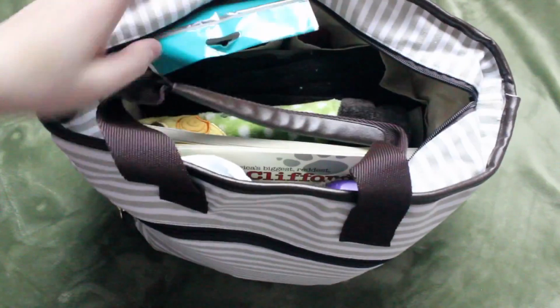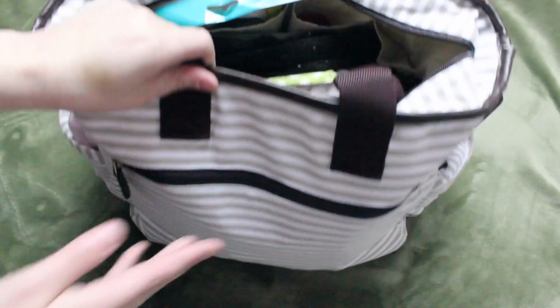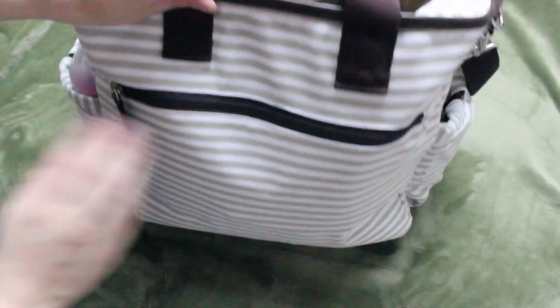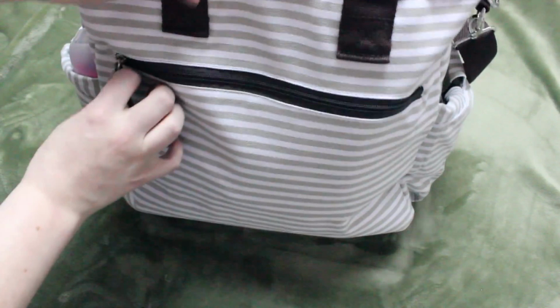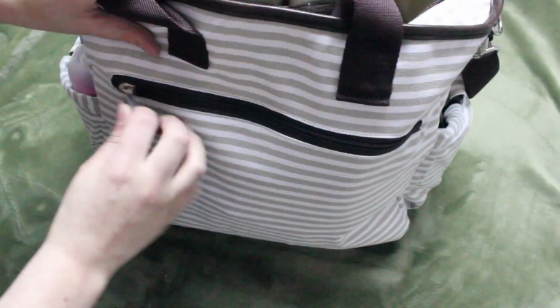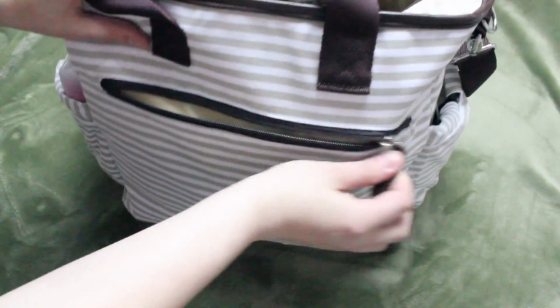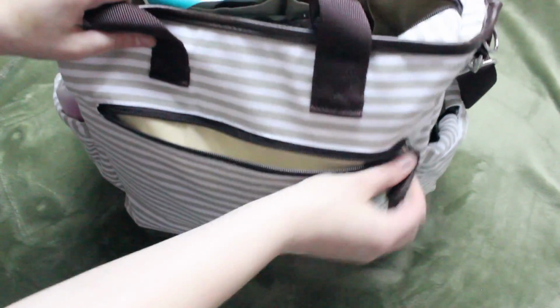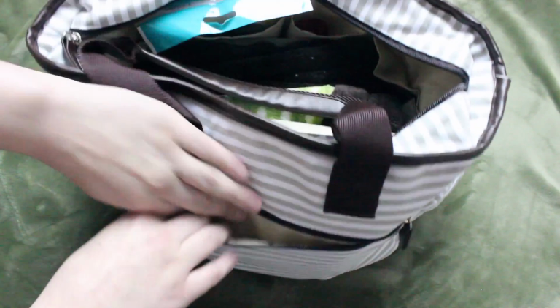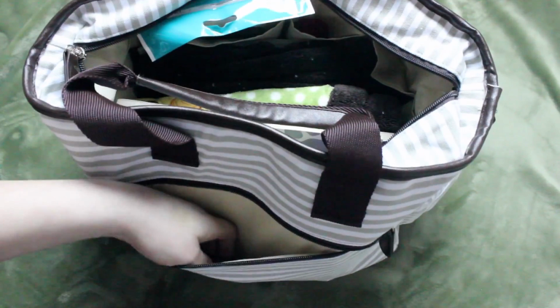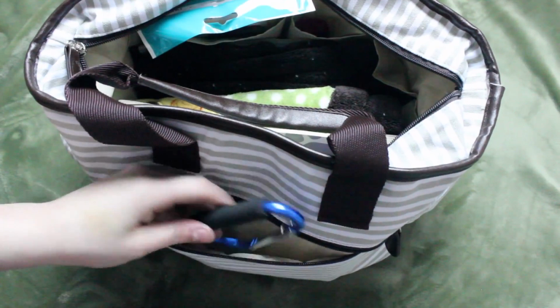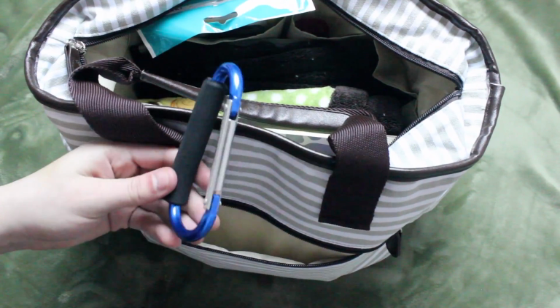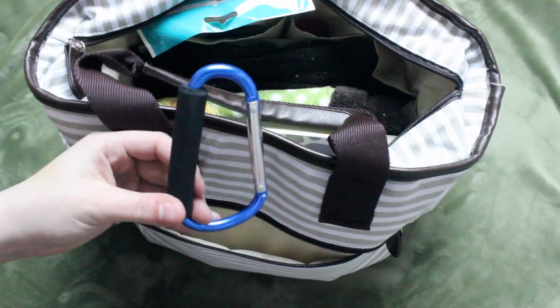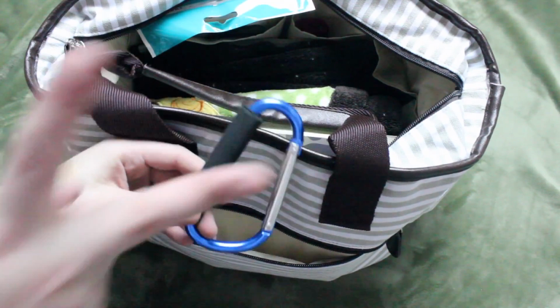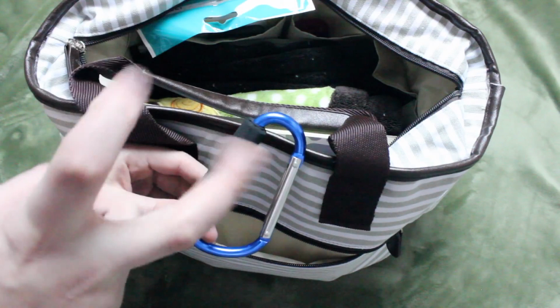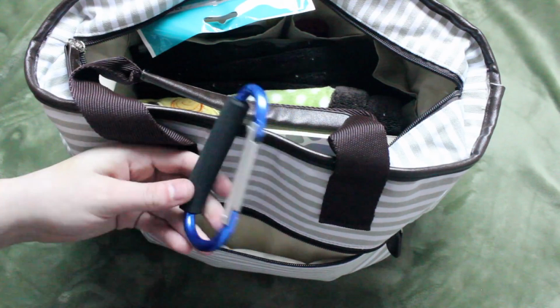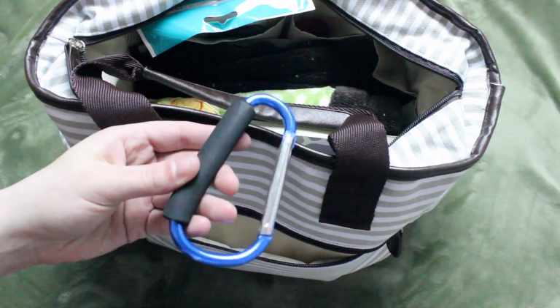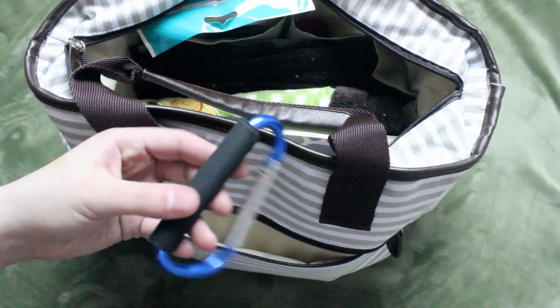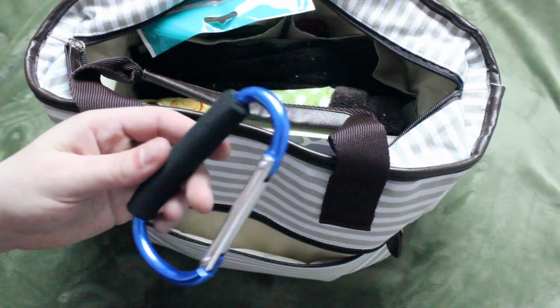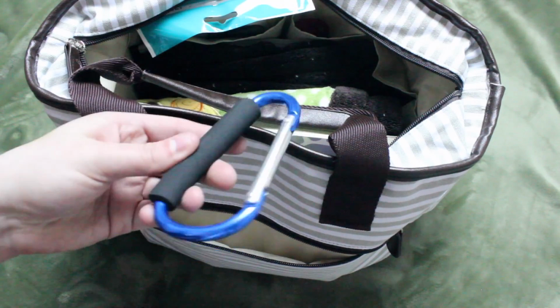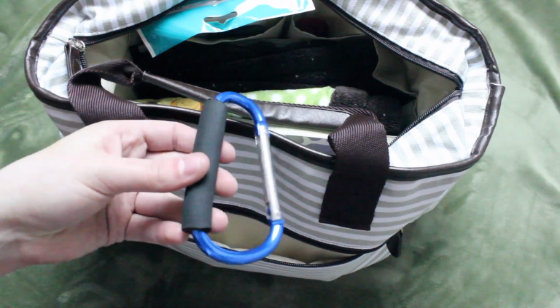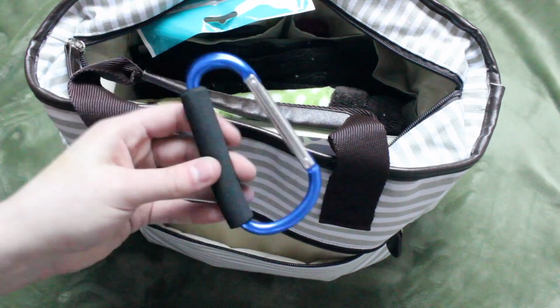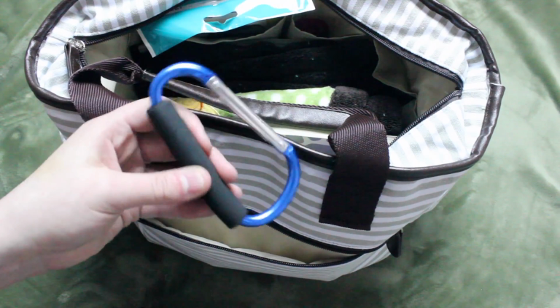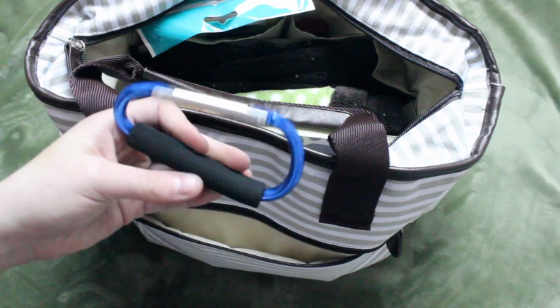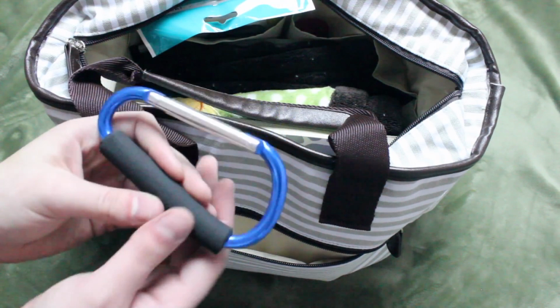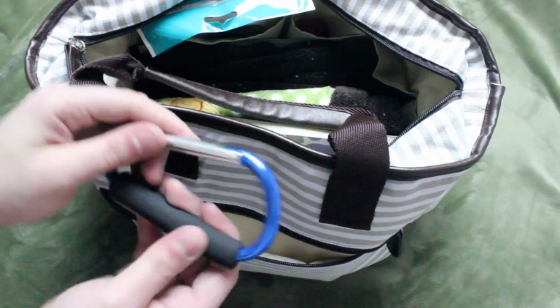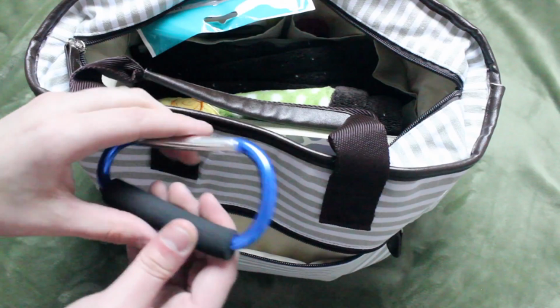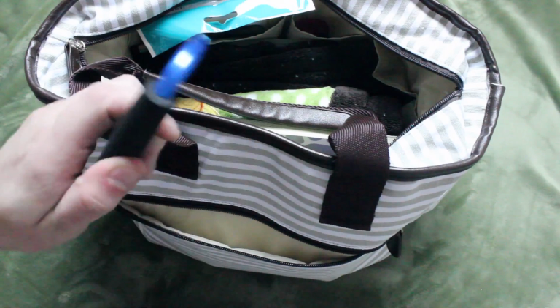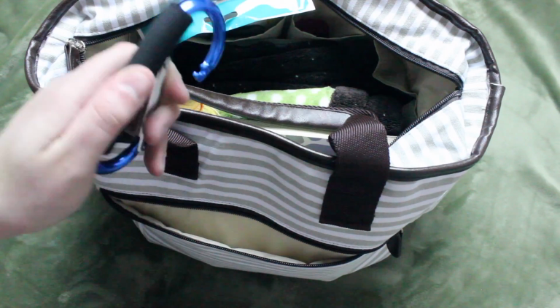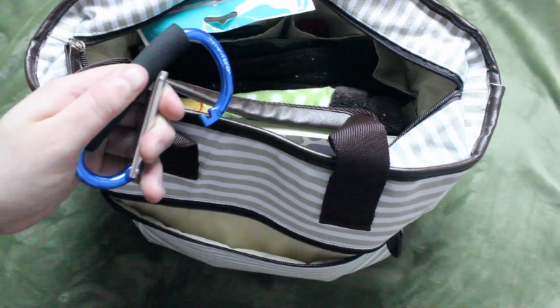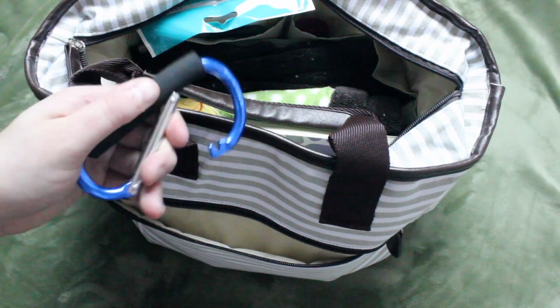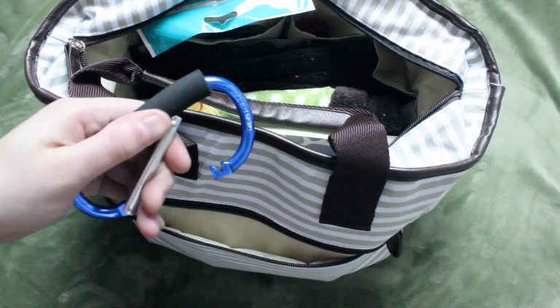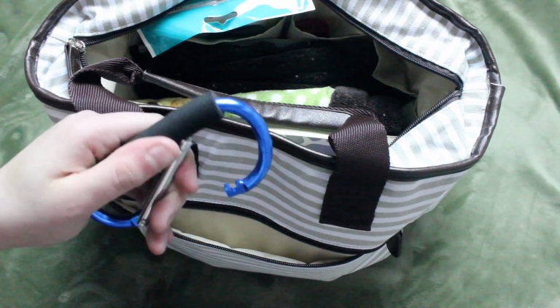Starting off, this is the back of the bag and there is just a zippered pouch. In here, I just have one of the mommy clips — I usually just refer to it as my extra pair of hands. What you can do with this is put all of your shopping bags on it and then hook it onto a stroller or whatever.